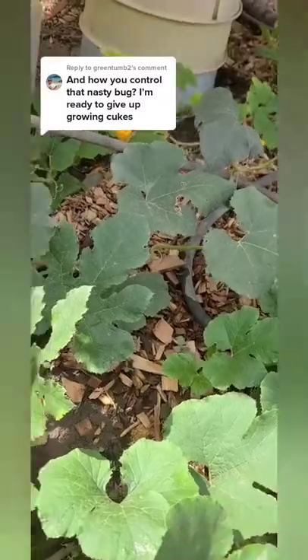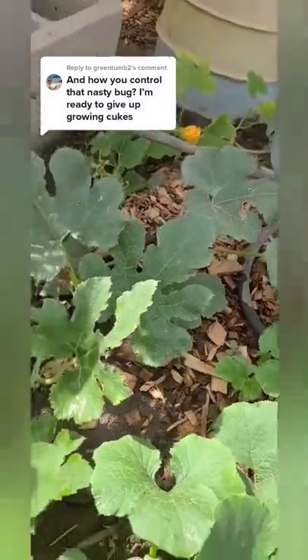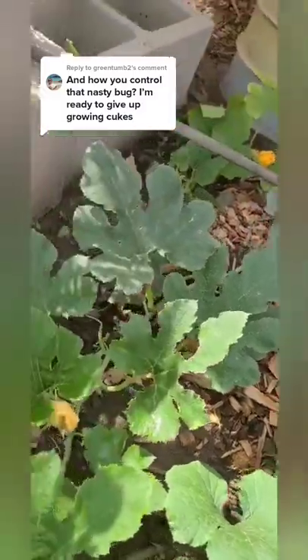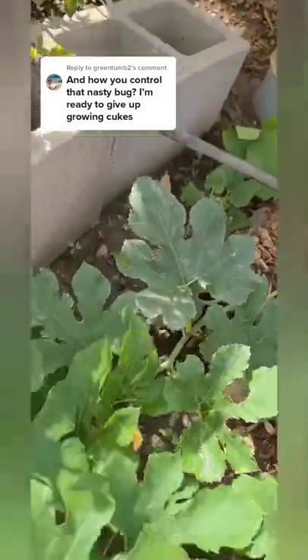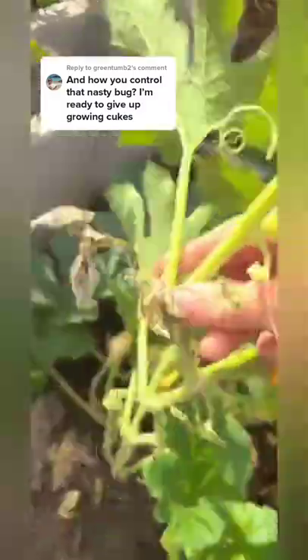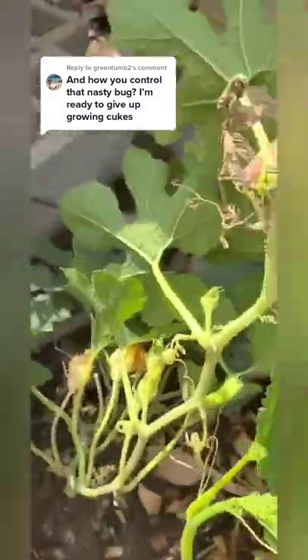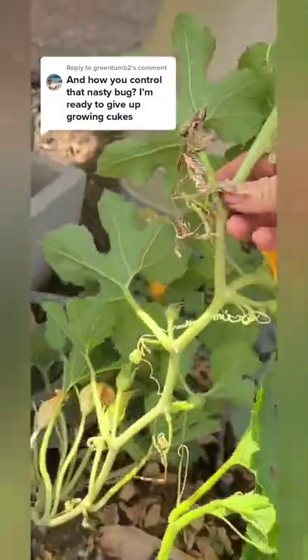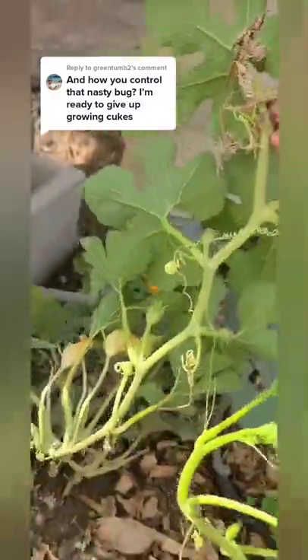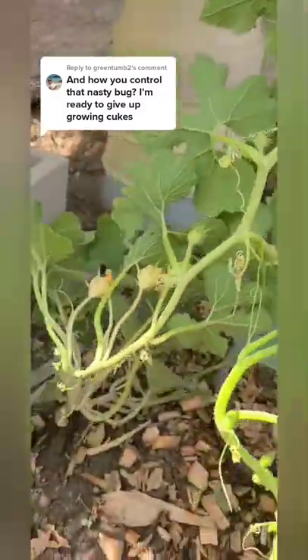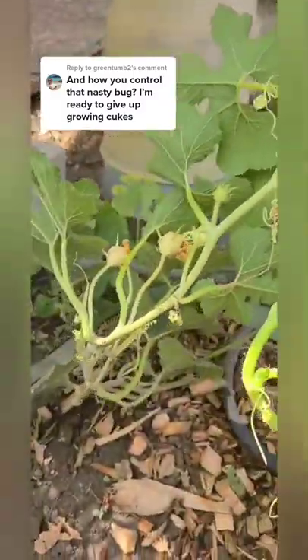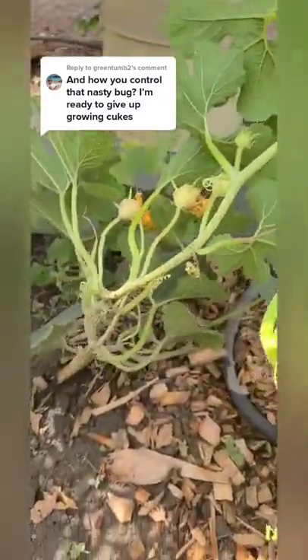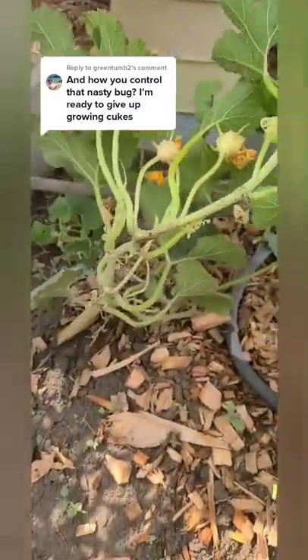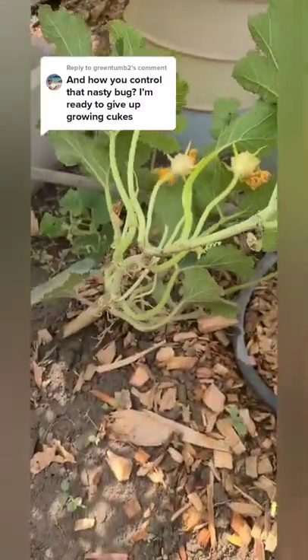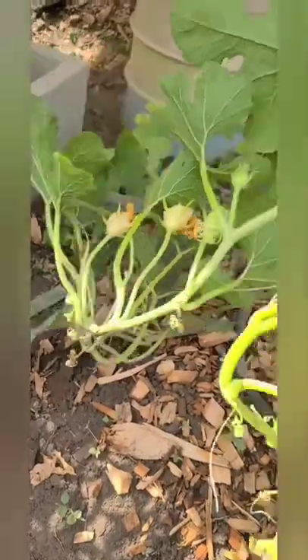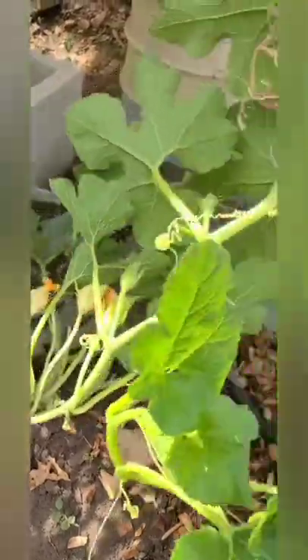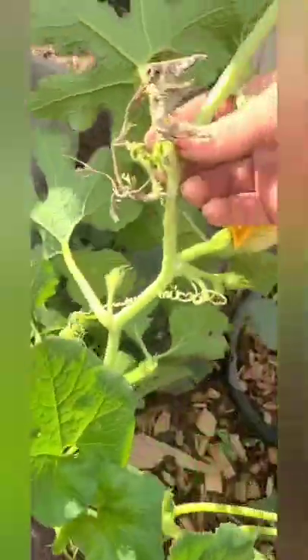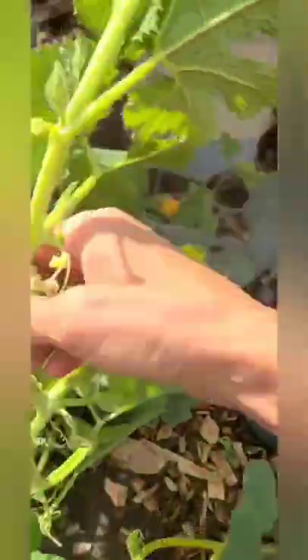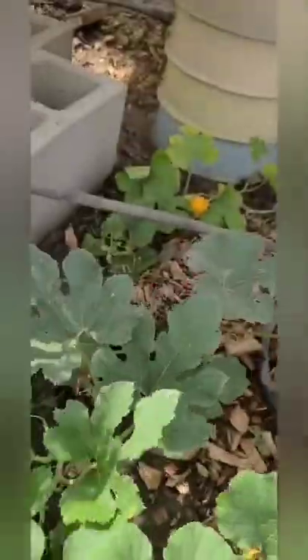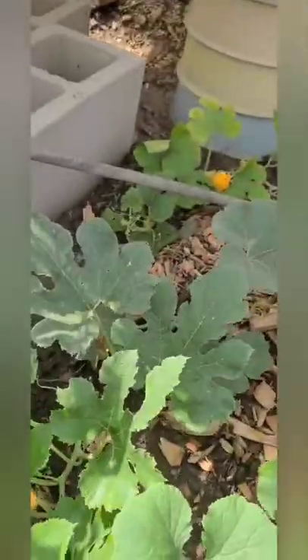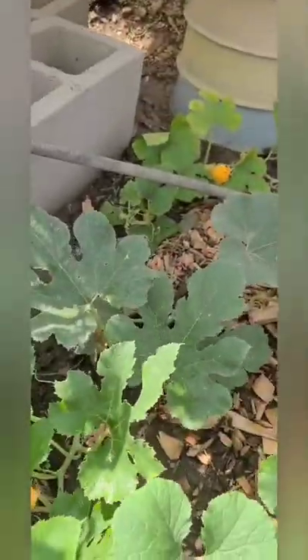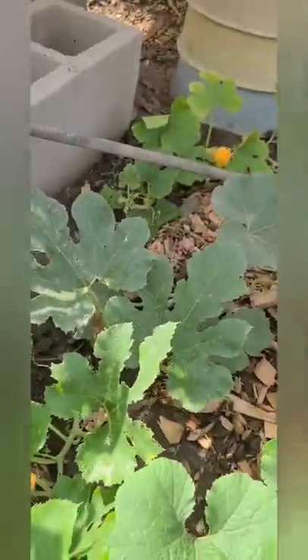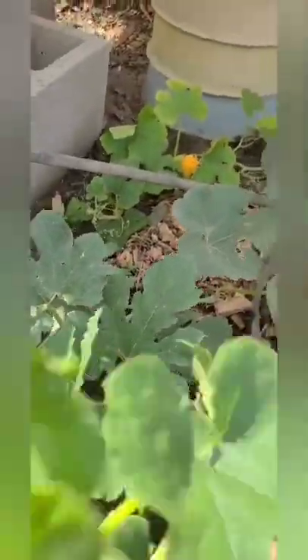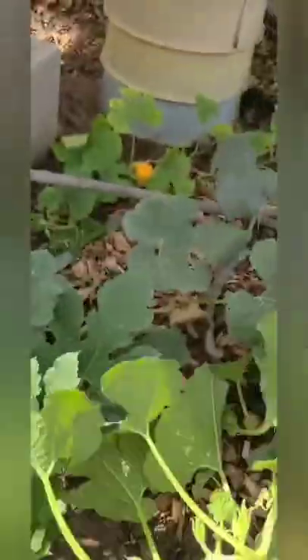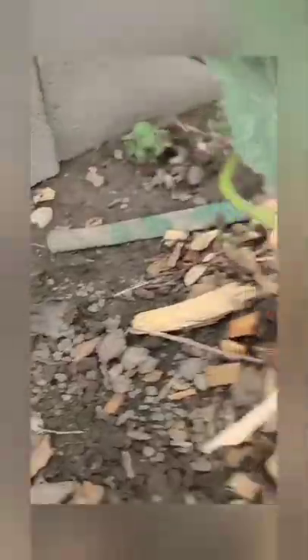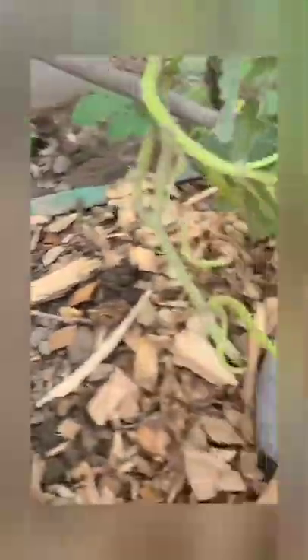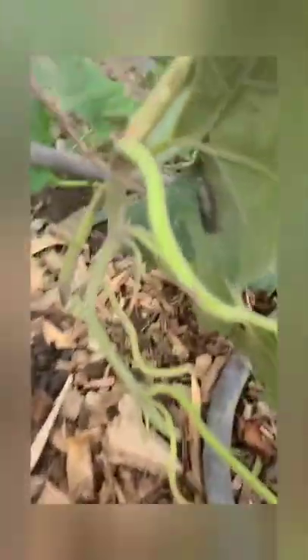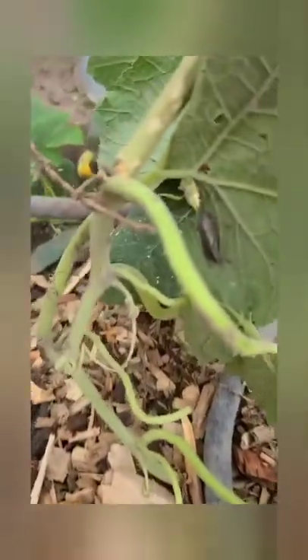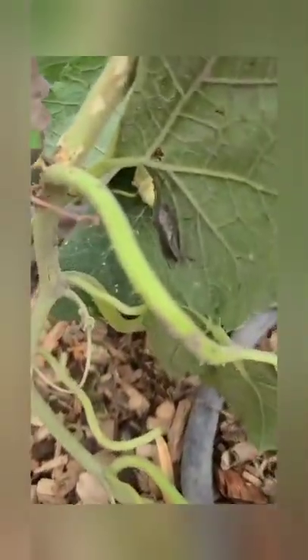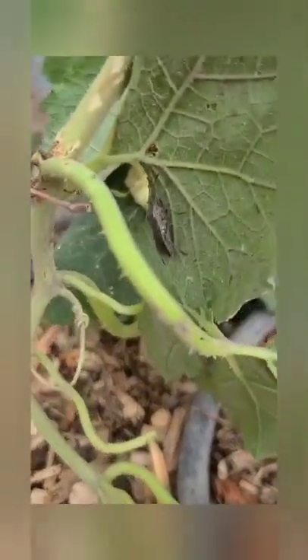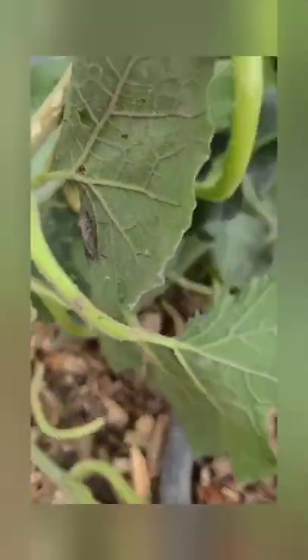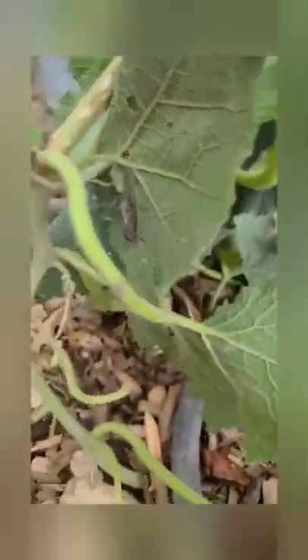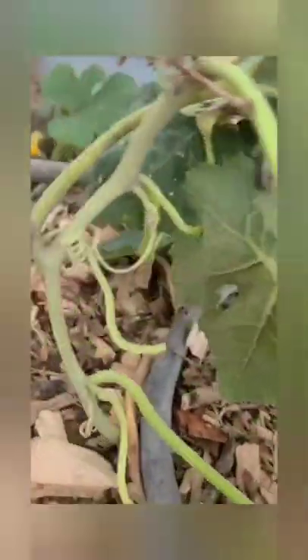This is how I keep the squash bugs under control. Squash bugs can infect pumpkins, squash, and even melons and cucumbers. So it's really important to try to catch these early — a lot easier to take care of.